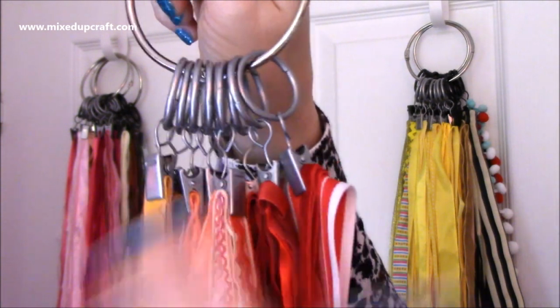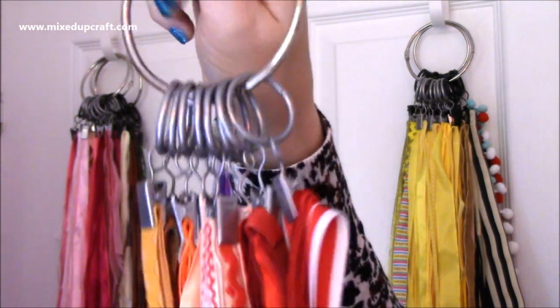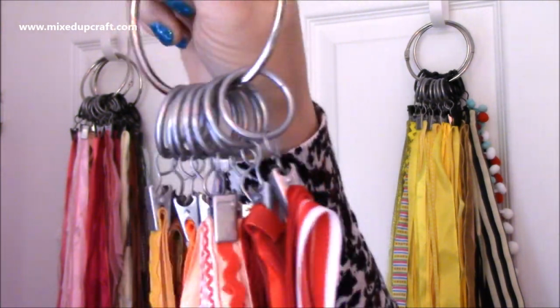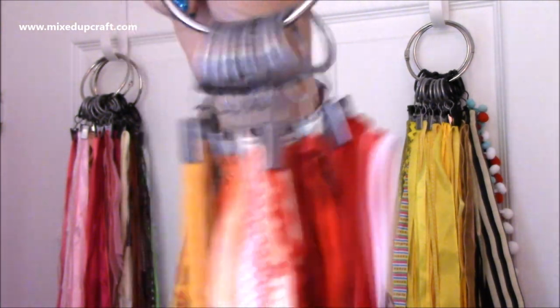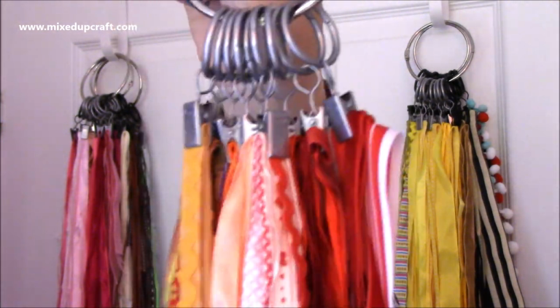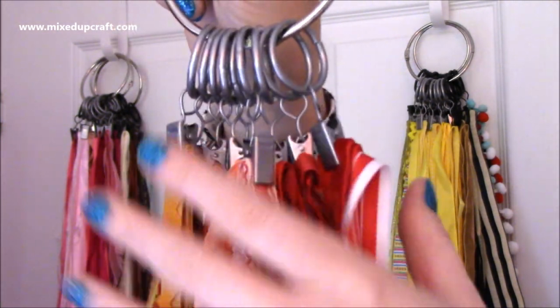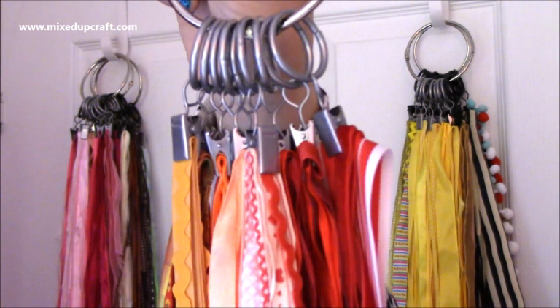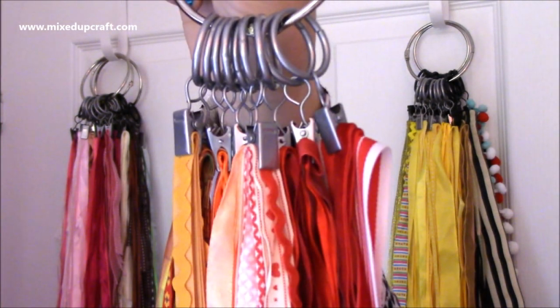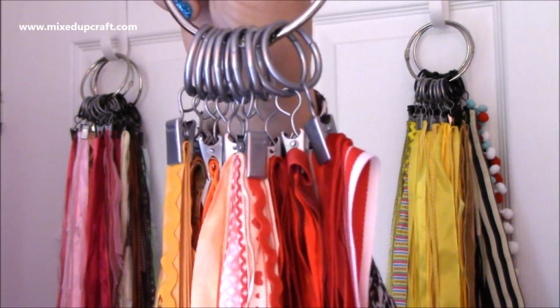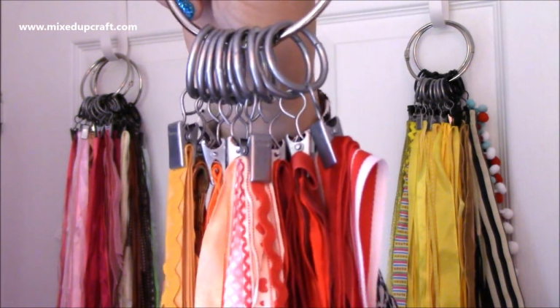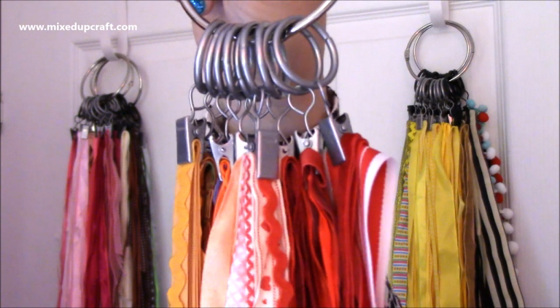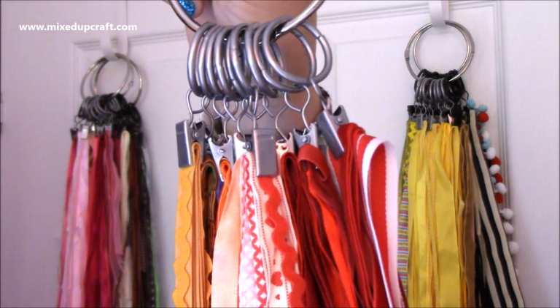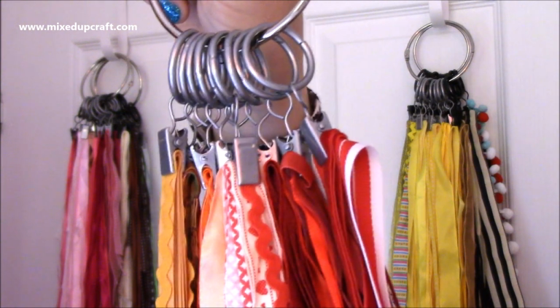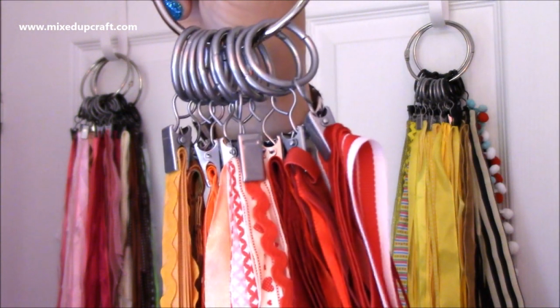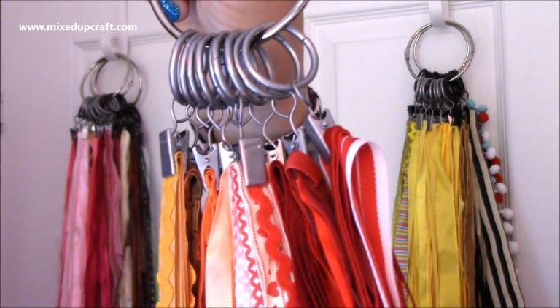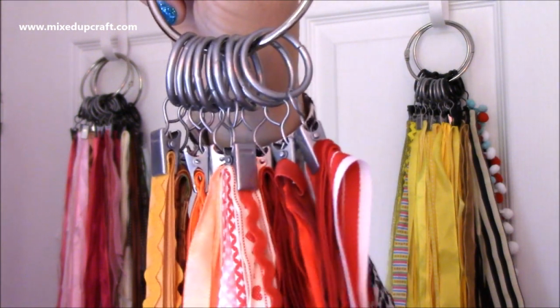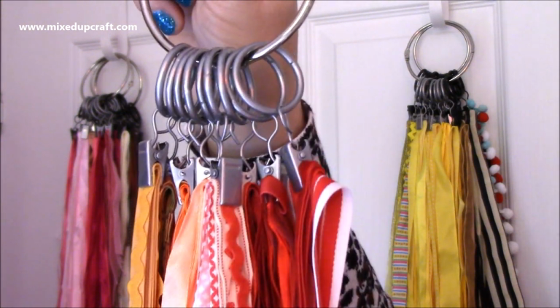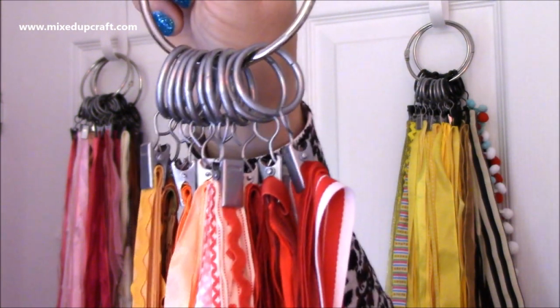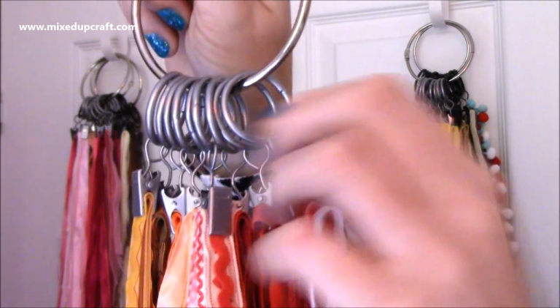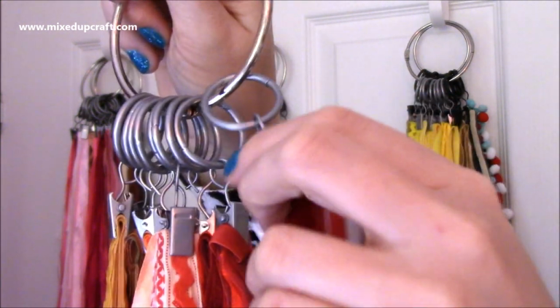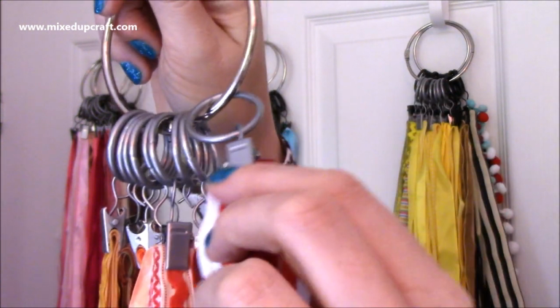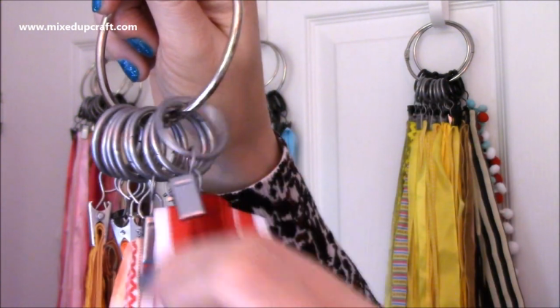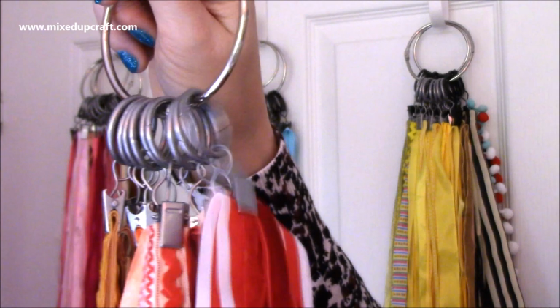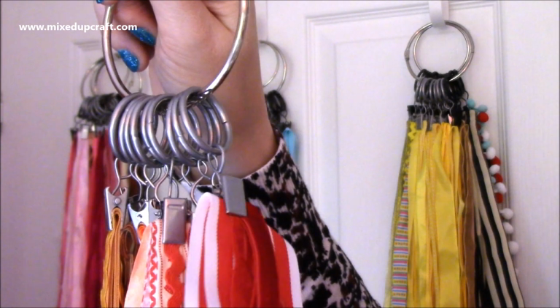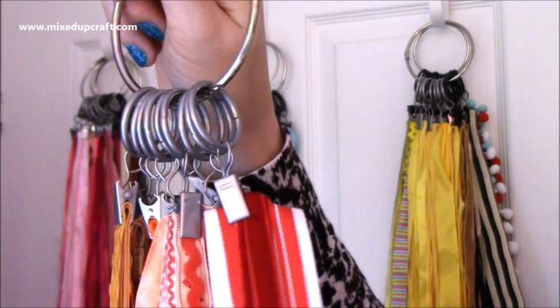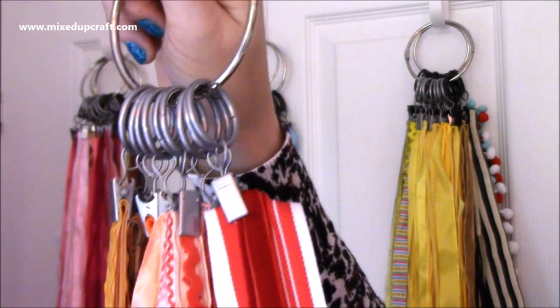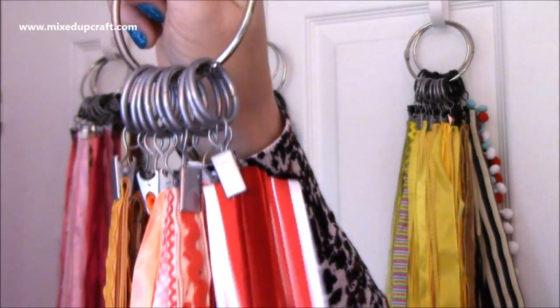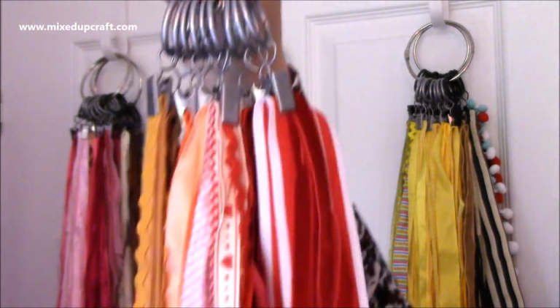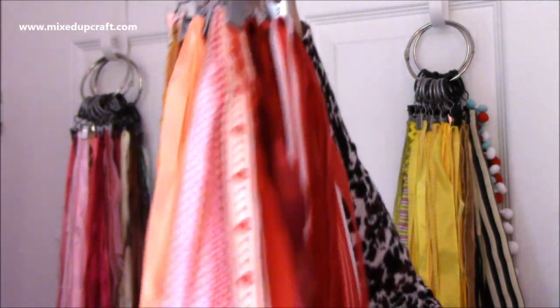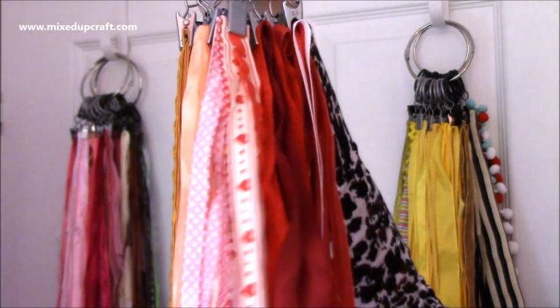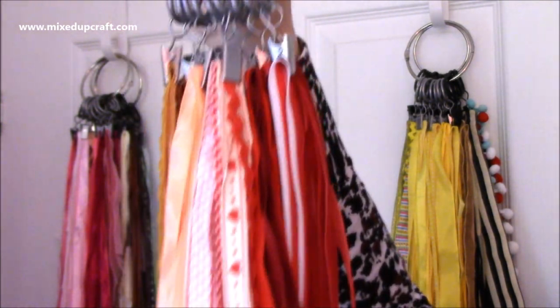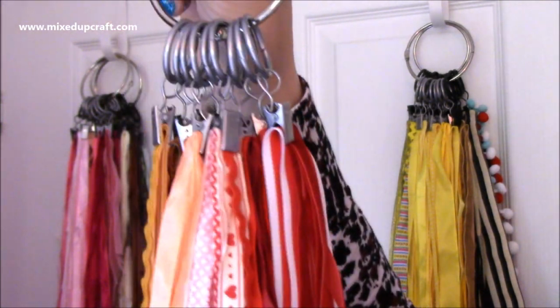If I want to, I can take the whole ring — maybe the reds and oranges — and sit down at my desk to look in more detail. Otherwise I can just come up, unclip one ribbon and take it away, or just cut the length I need.